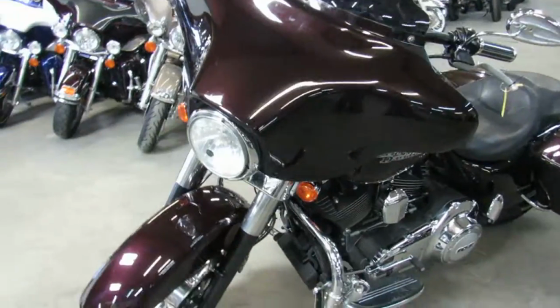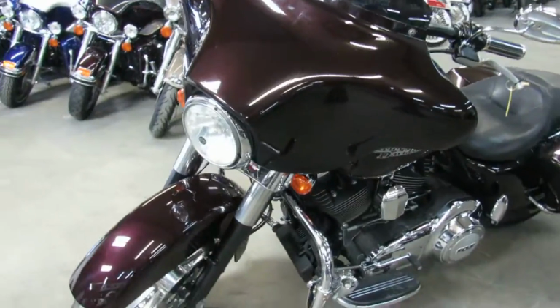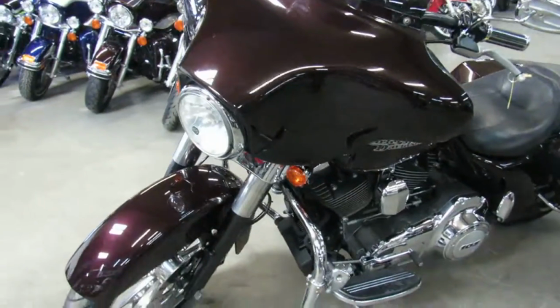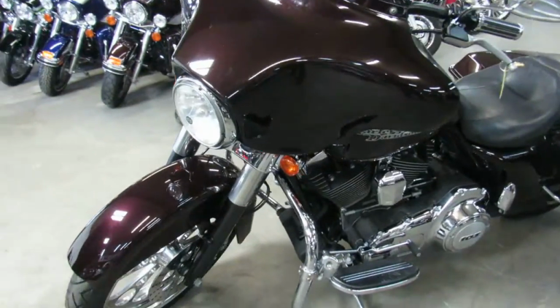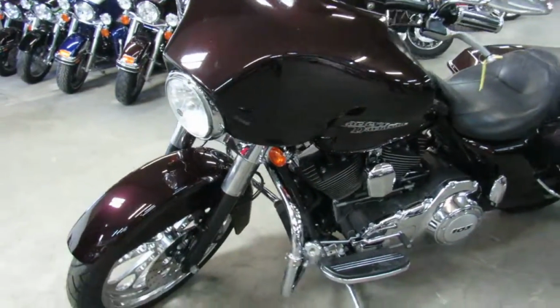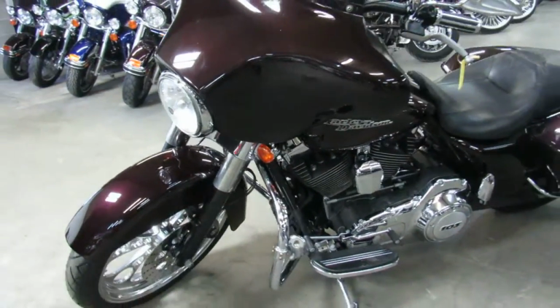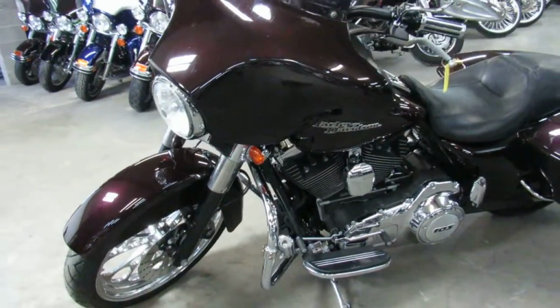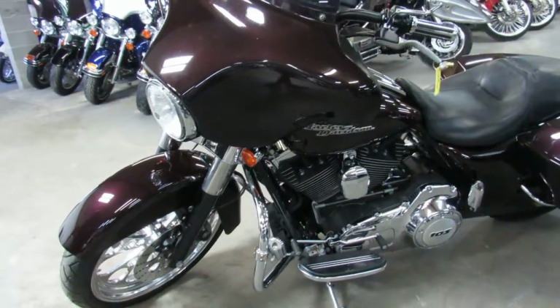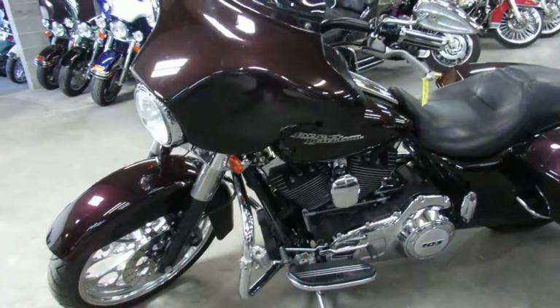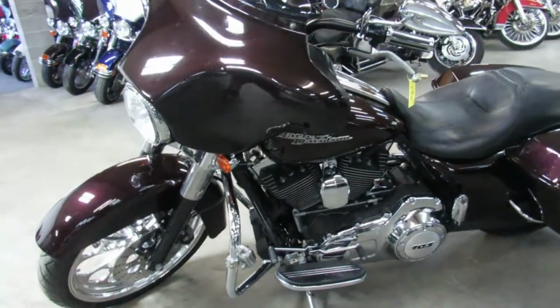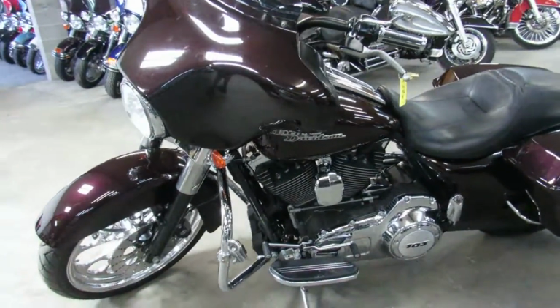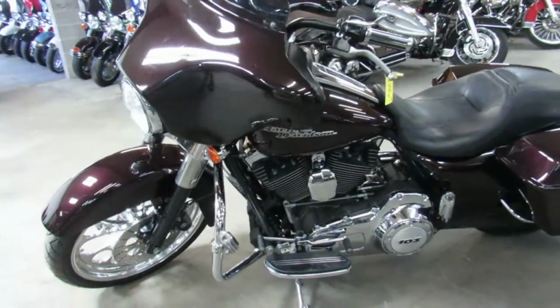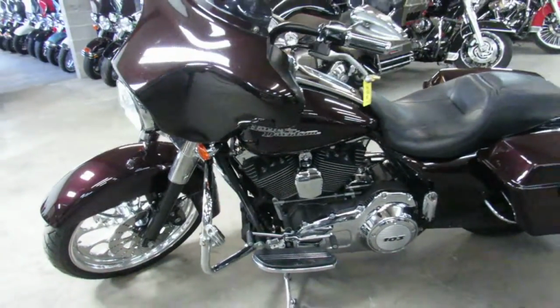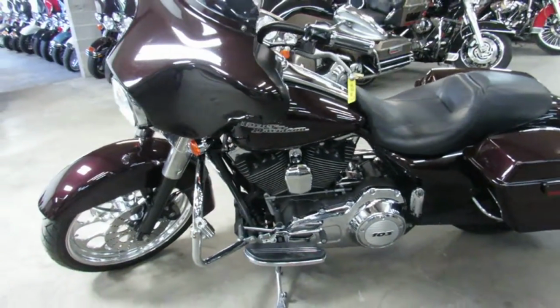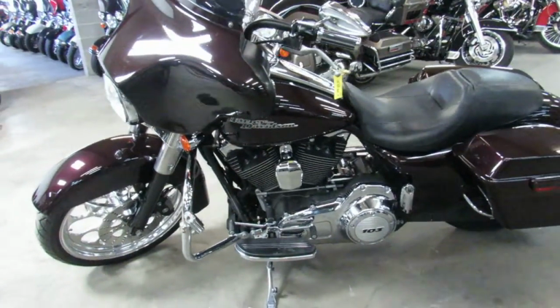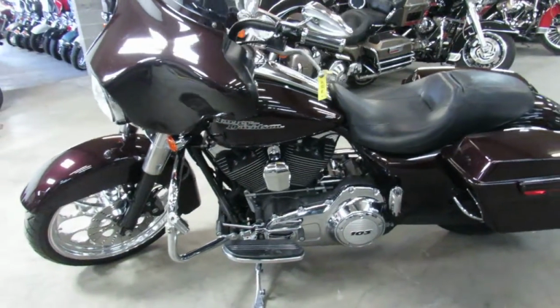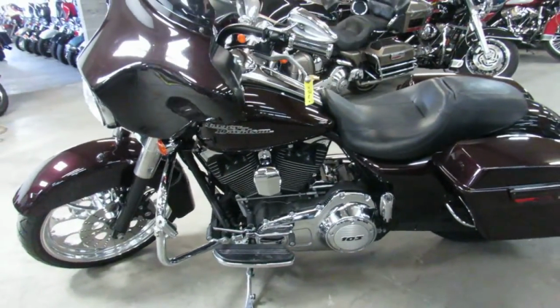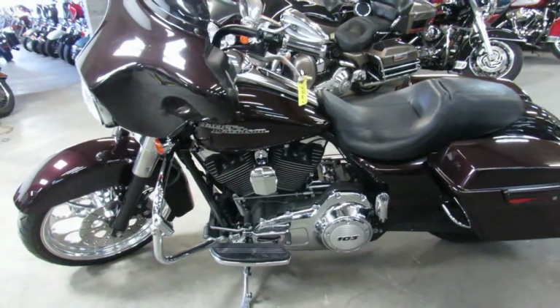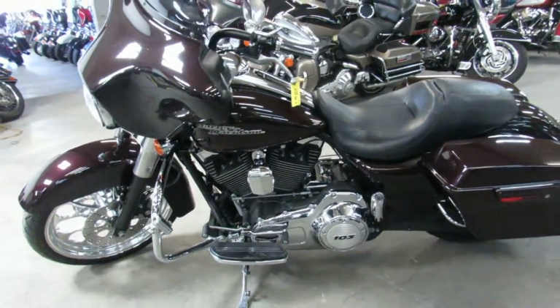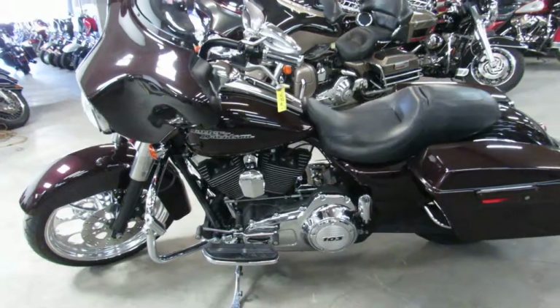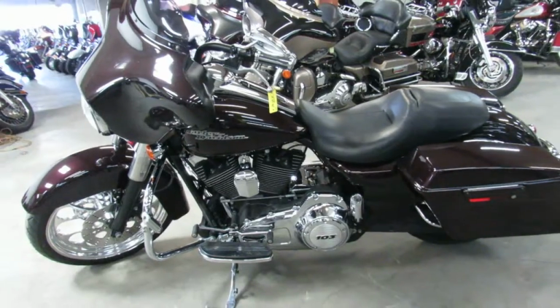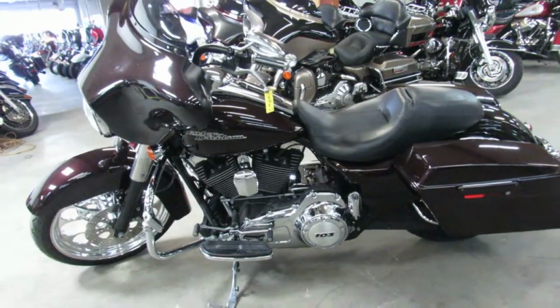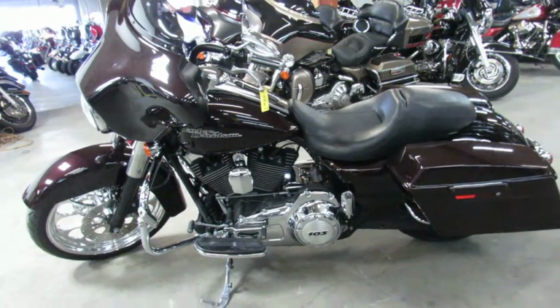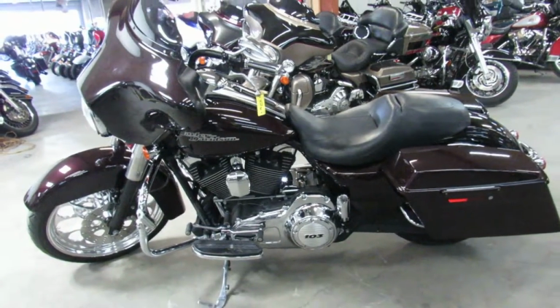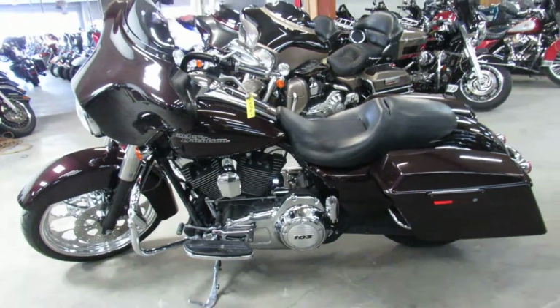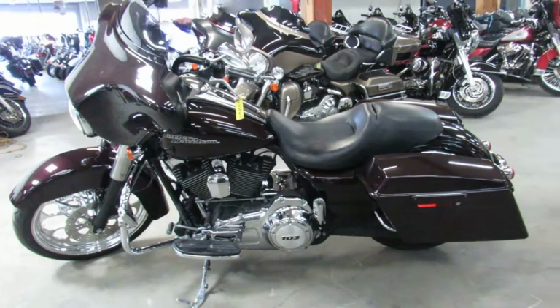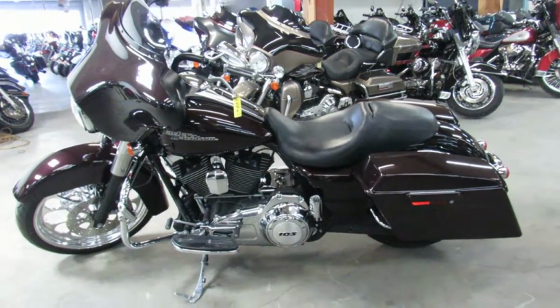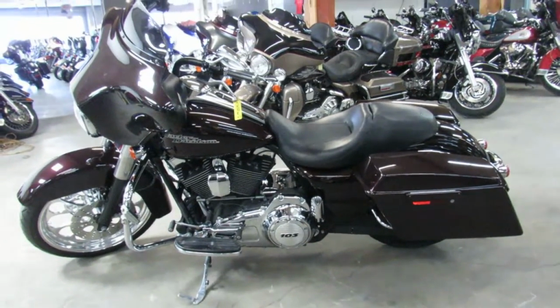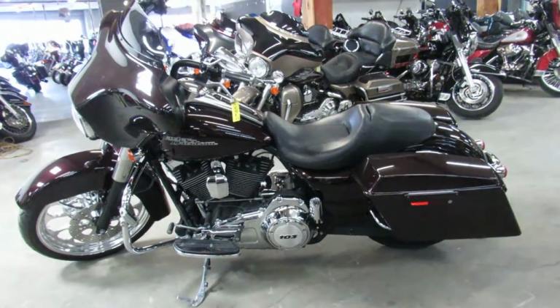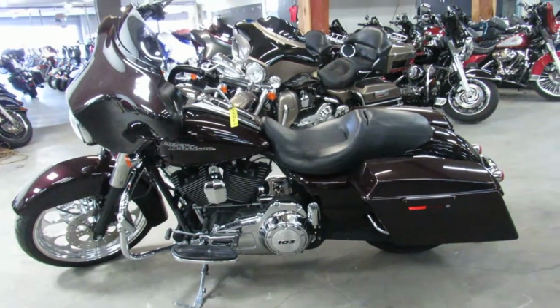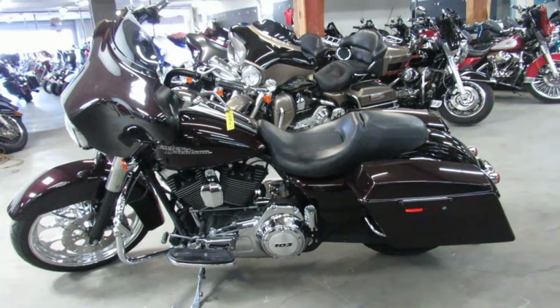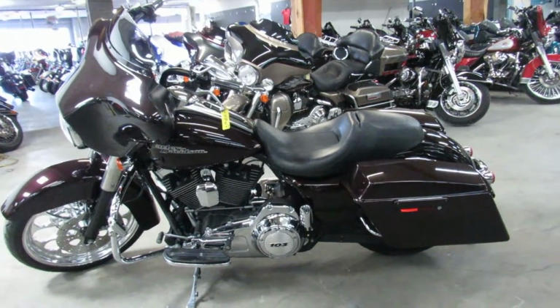2011 Street Glide, 21-inch mag wheel — give us a call, it's 810-648-9500.